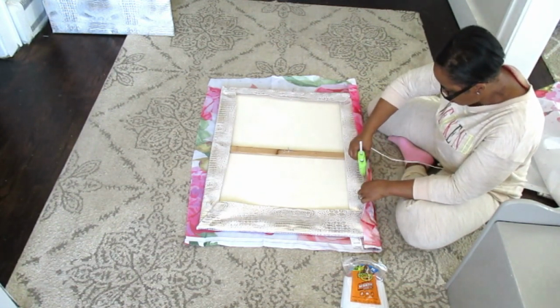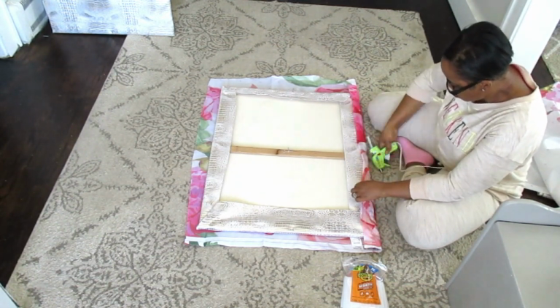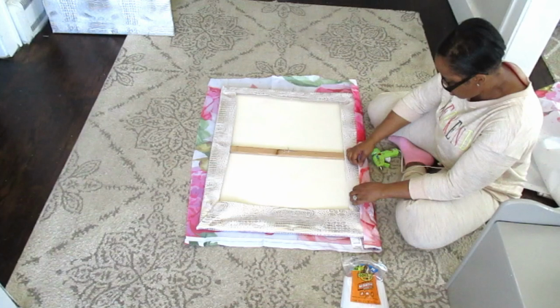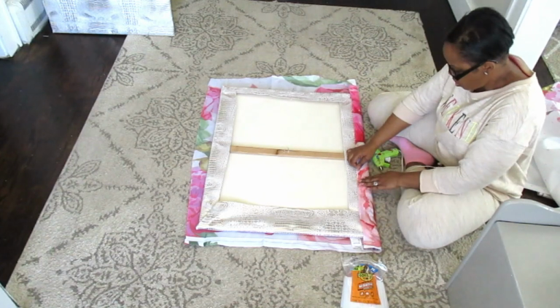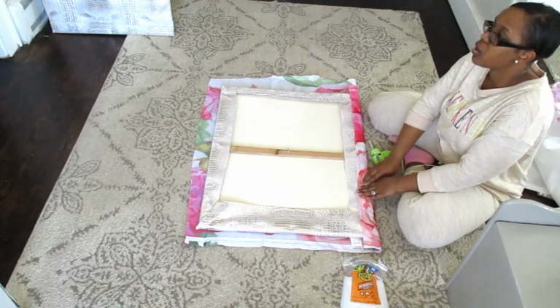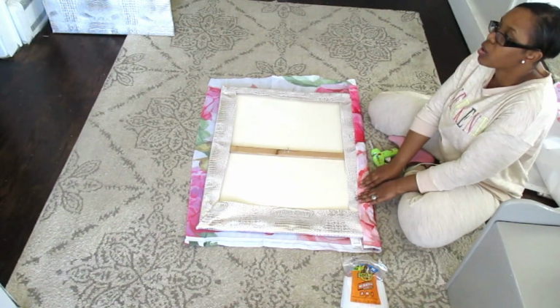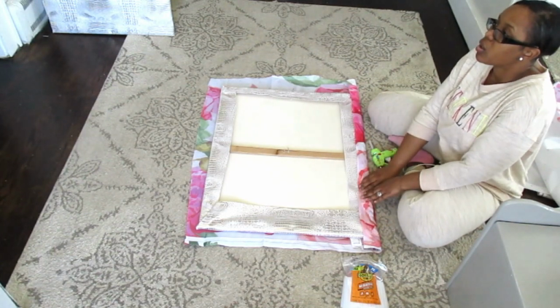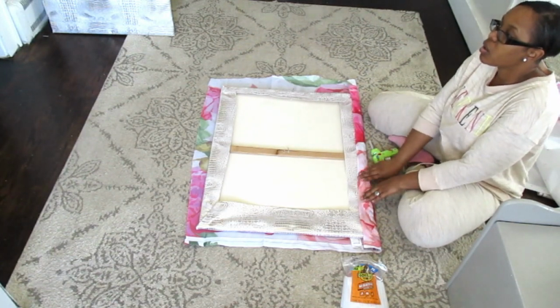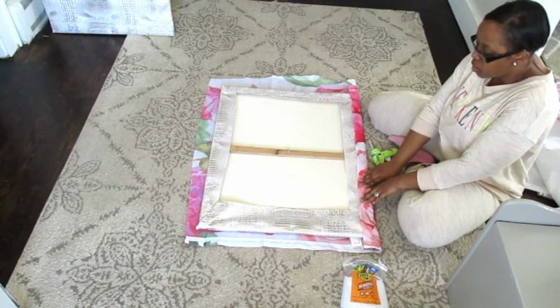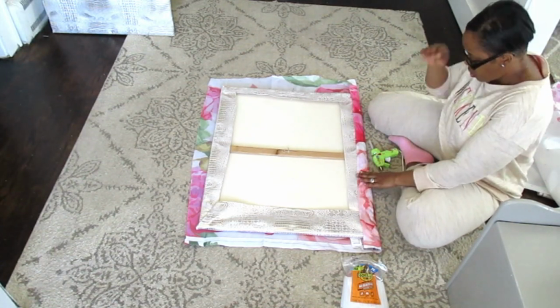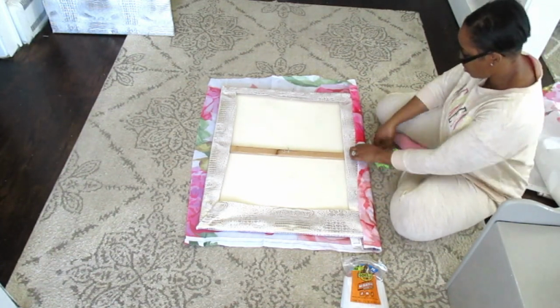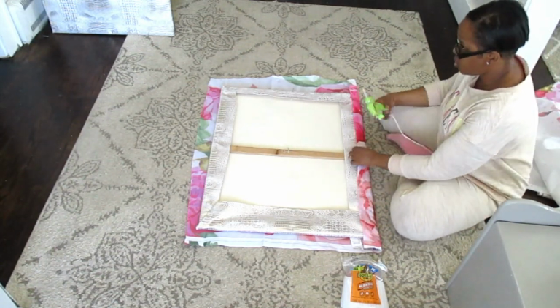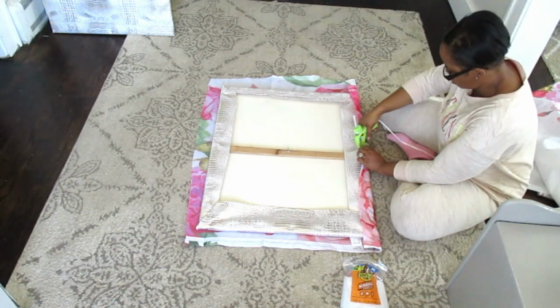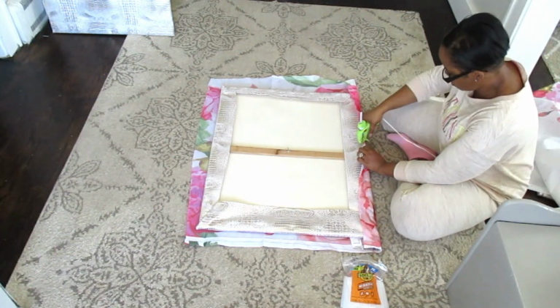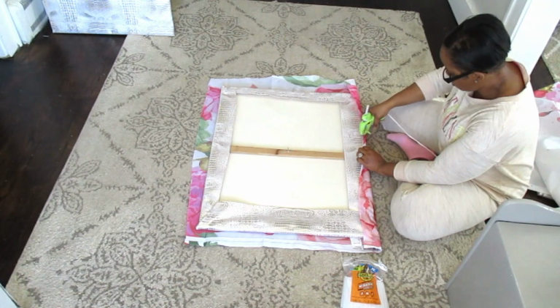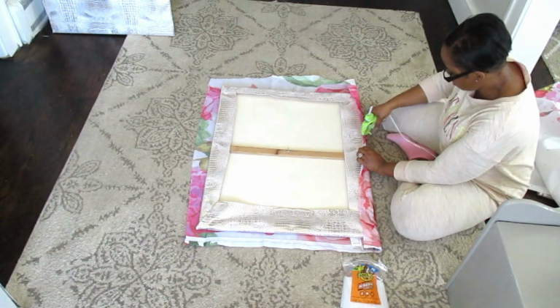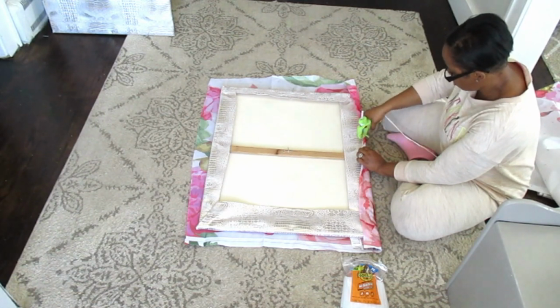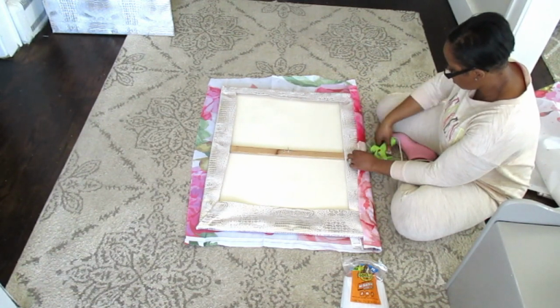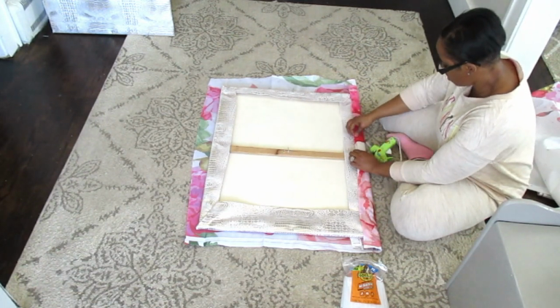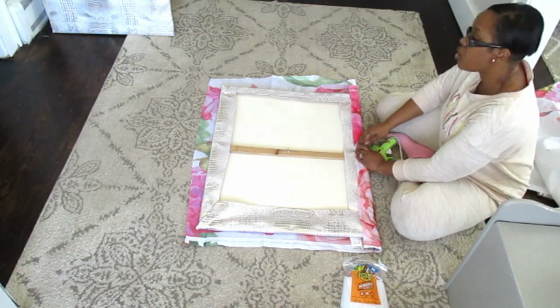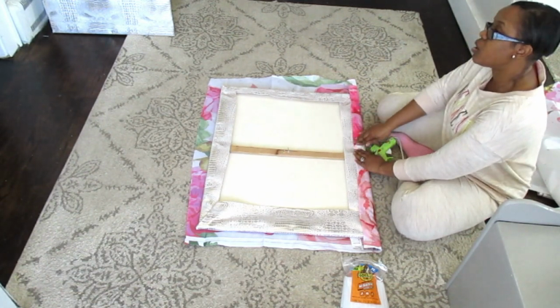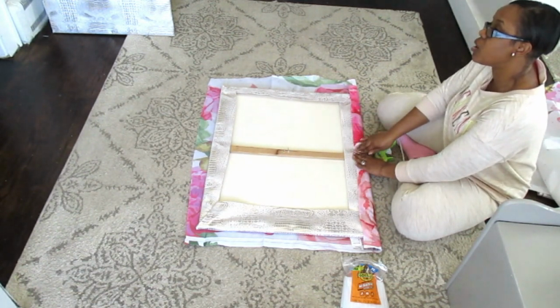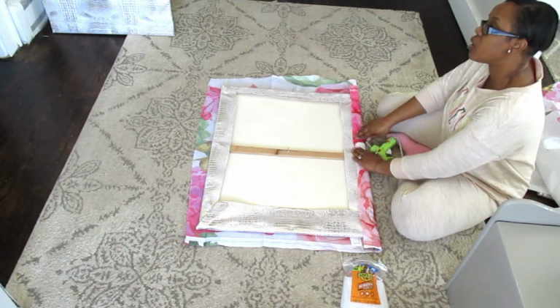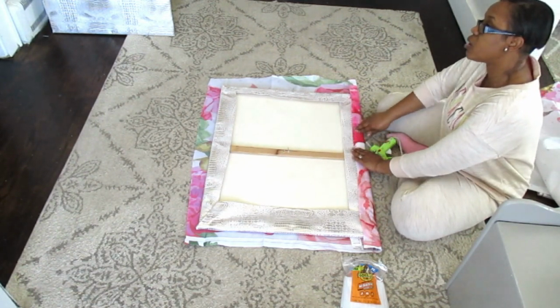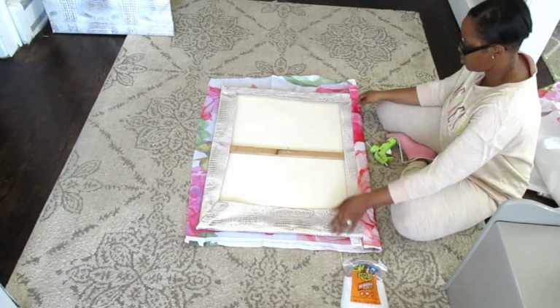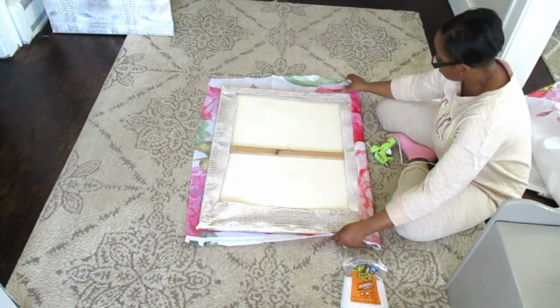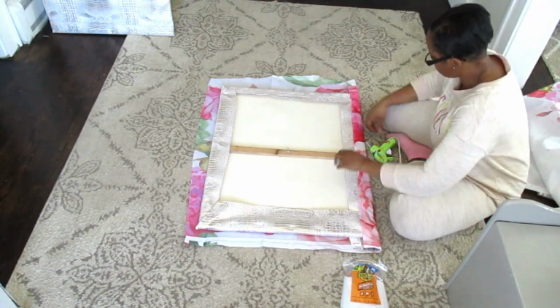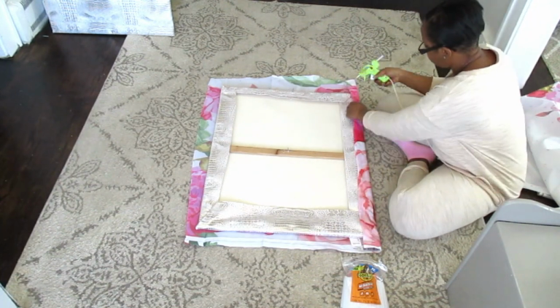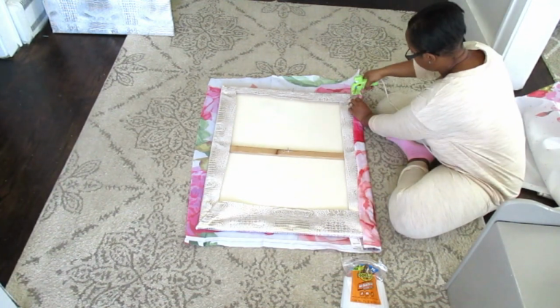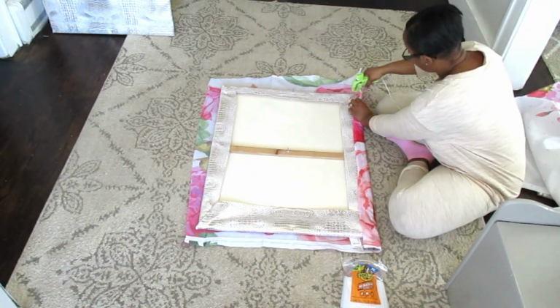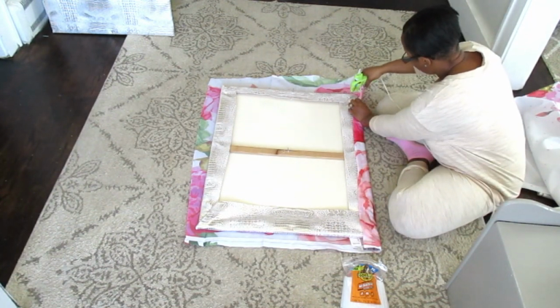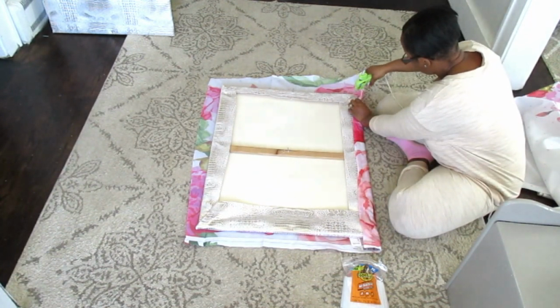Maybe, maybe not, but for now I absolutely love it. It goes with my spring colors that I'm going to be using and I just love peonies and it just looks so beautiful. So definitely stay tuned to the end so you can see how it turned out.